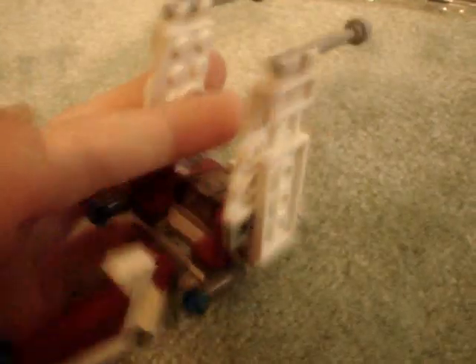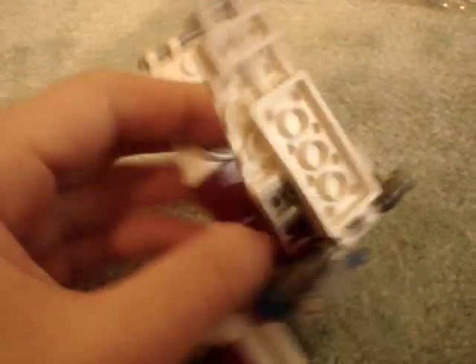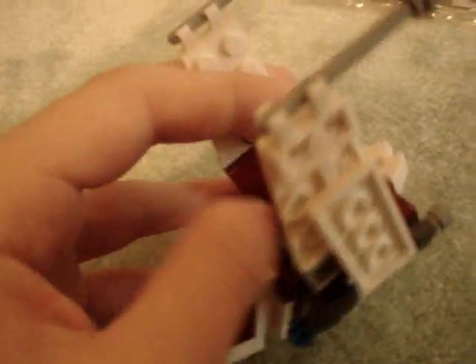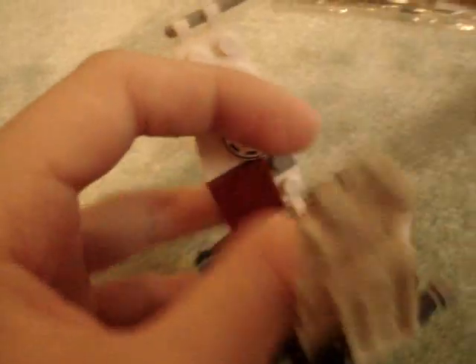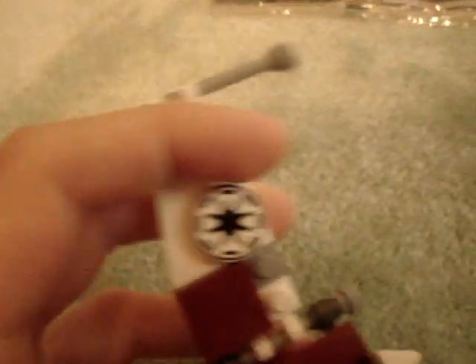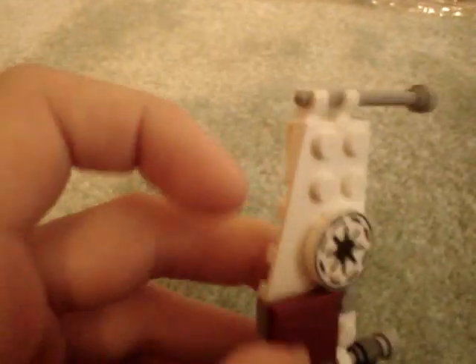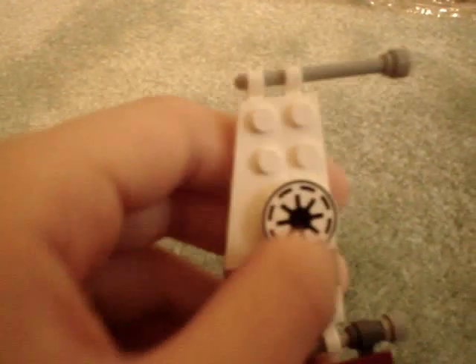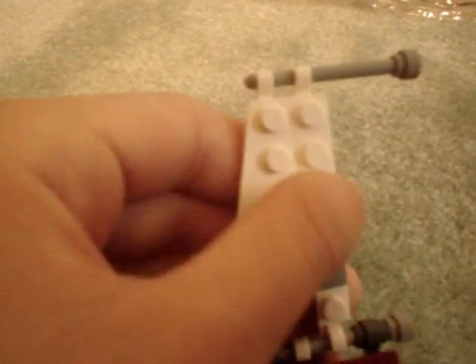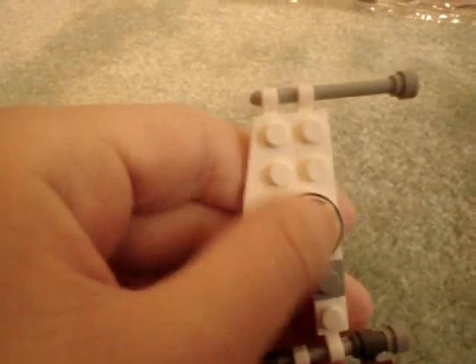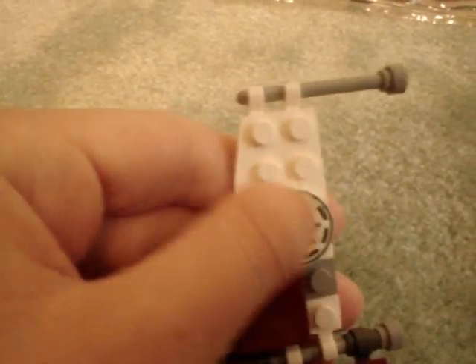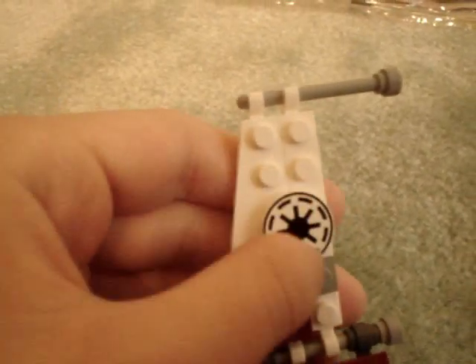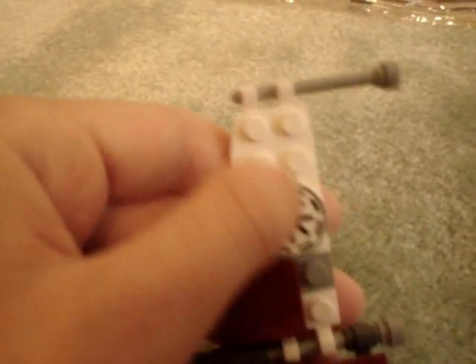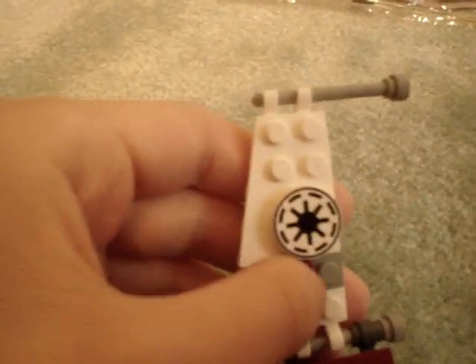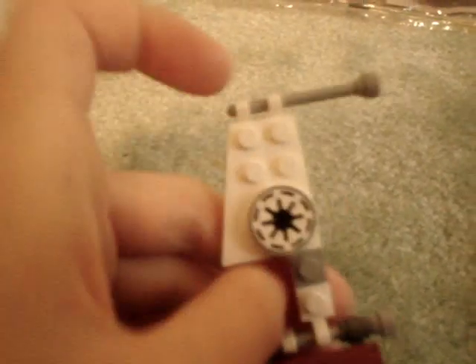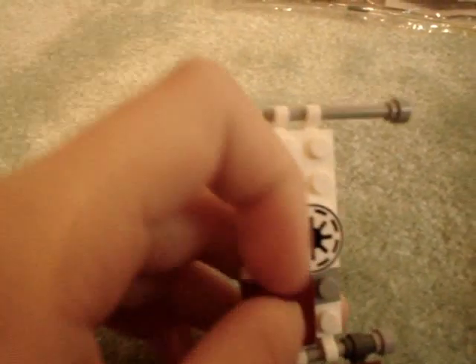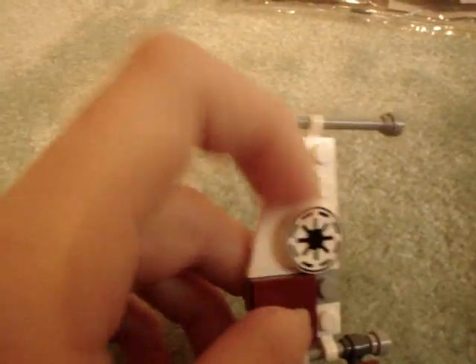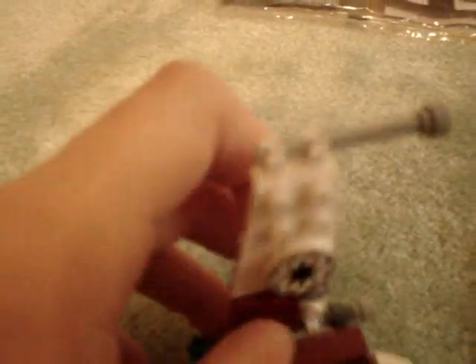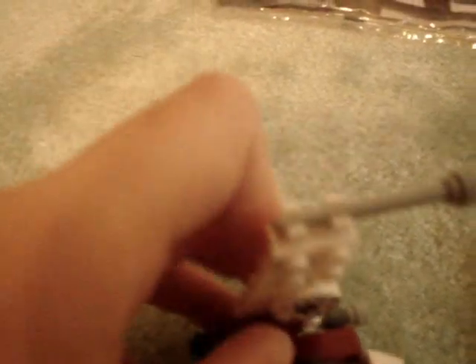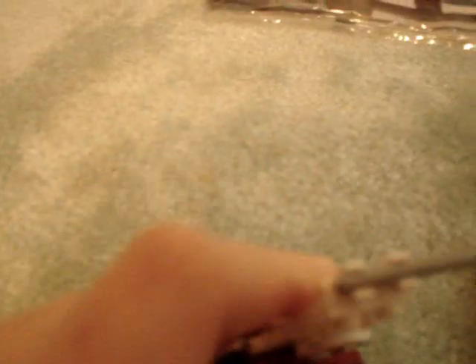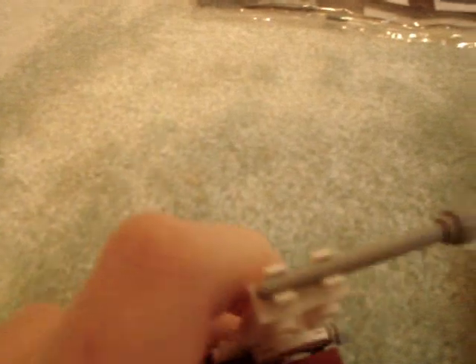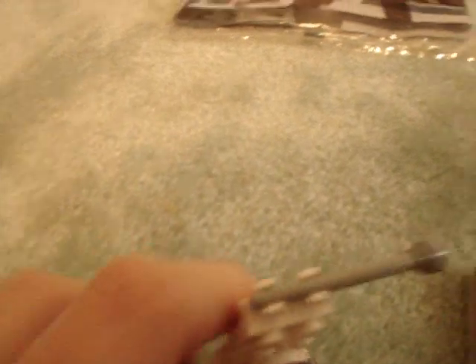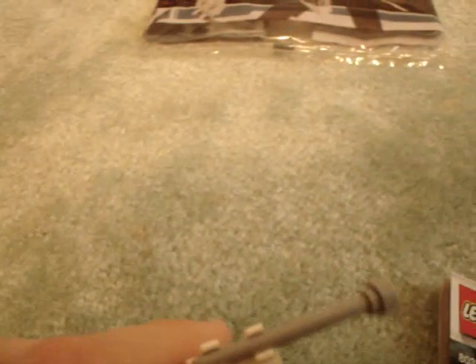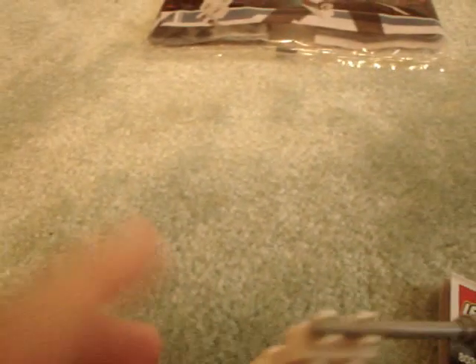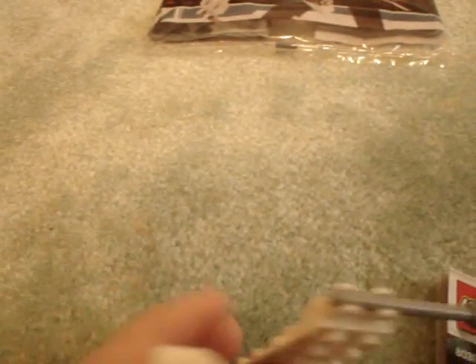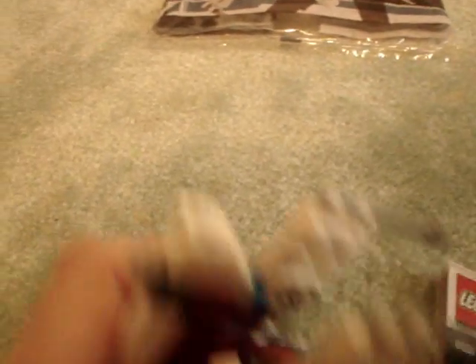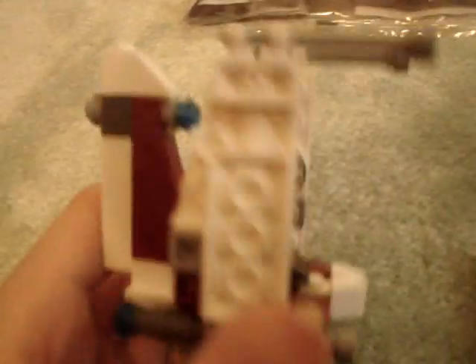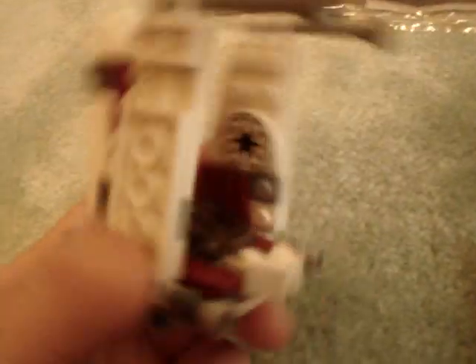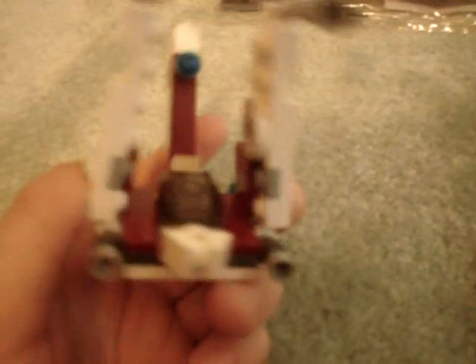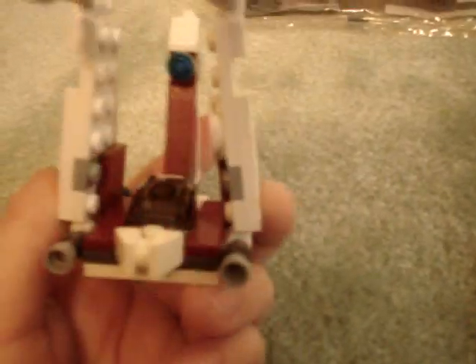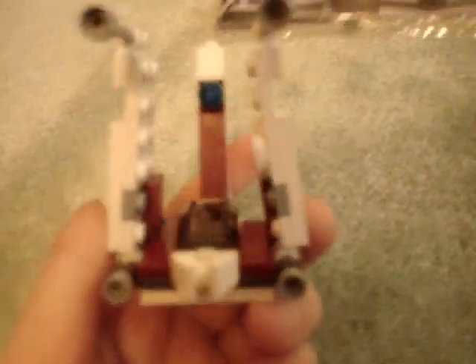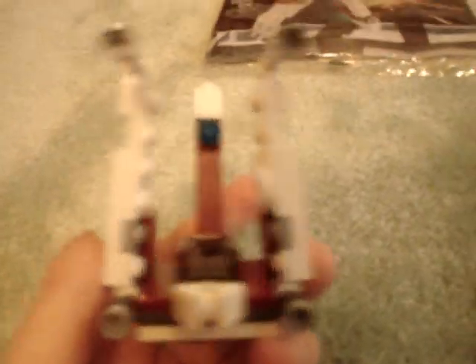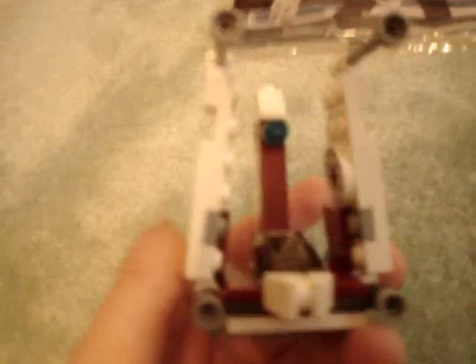Also, this is a printed piece right here — no sticker. So that's a nice piece to get. And that's it. Please rate, comment, subscribe.